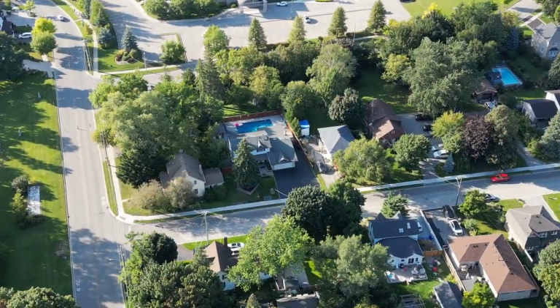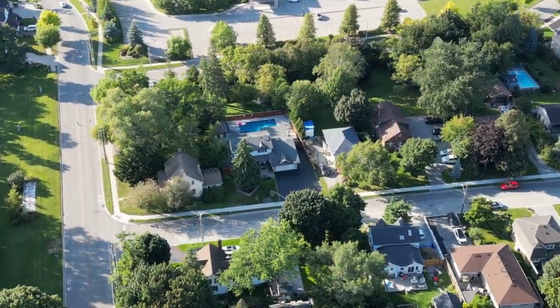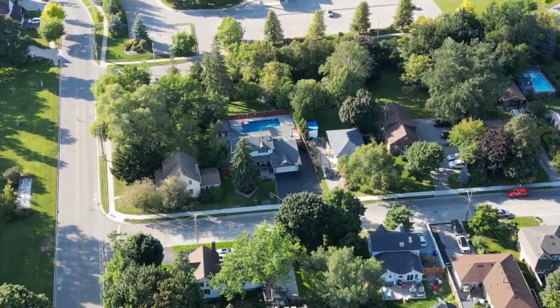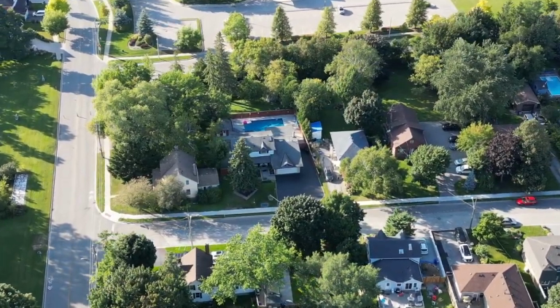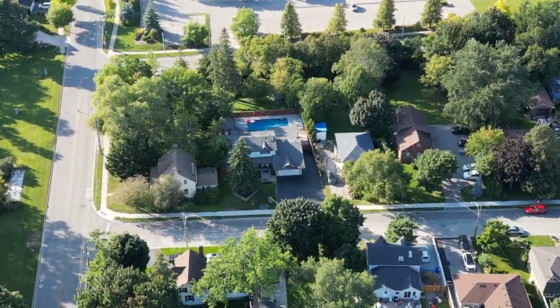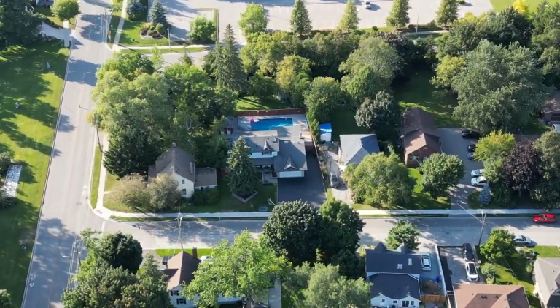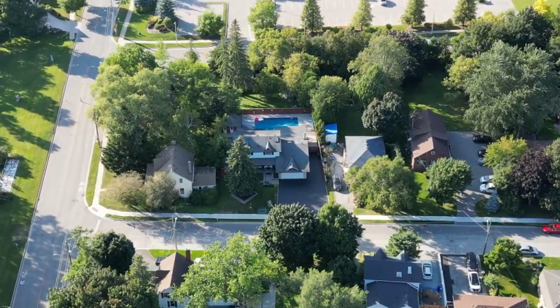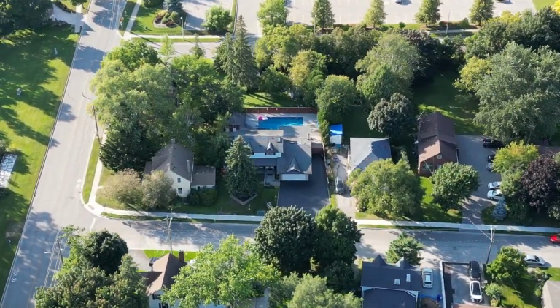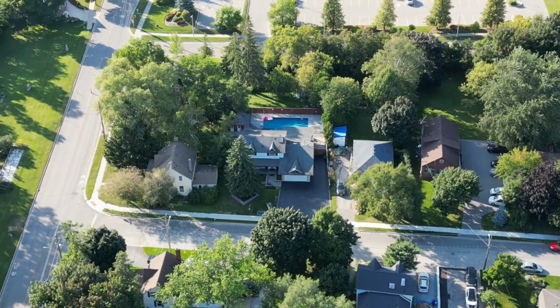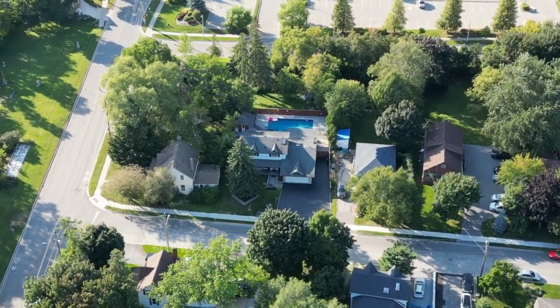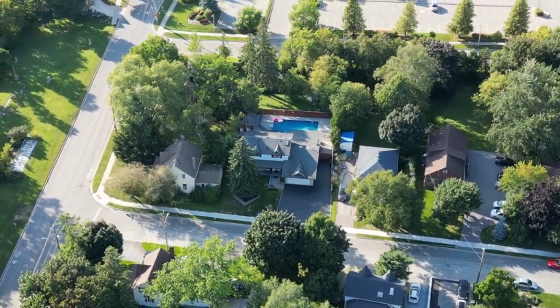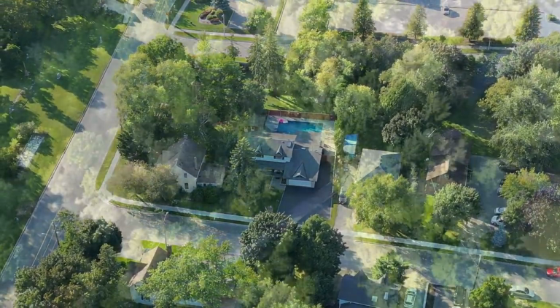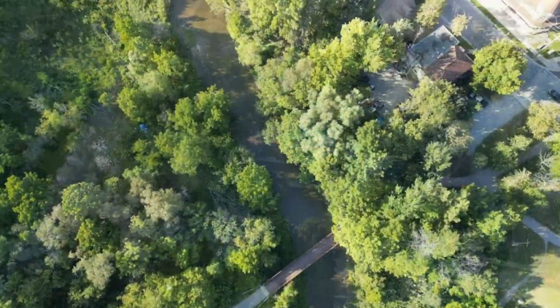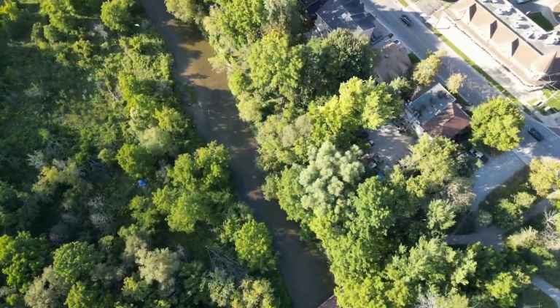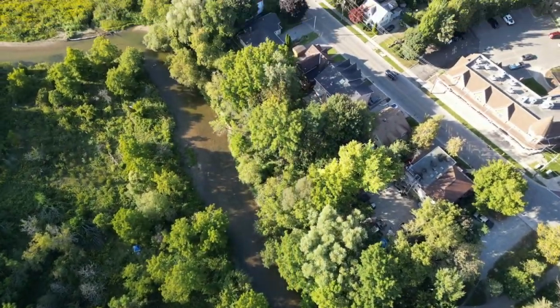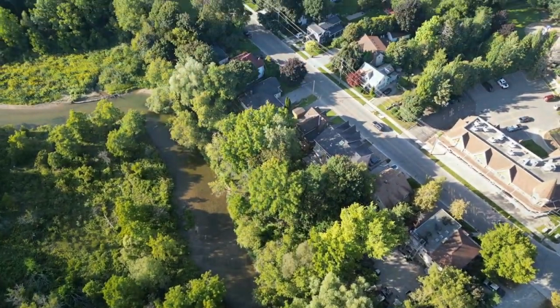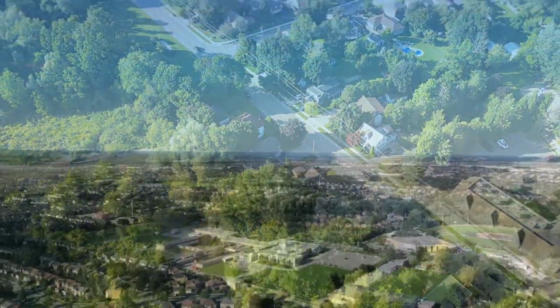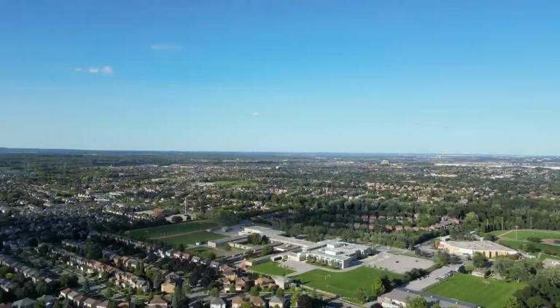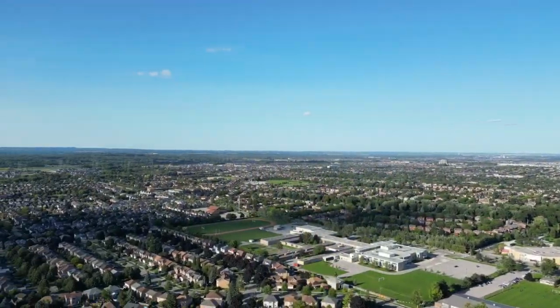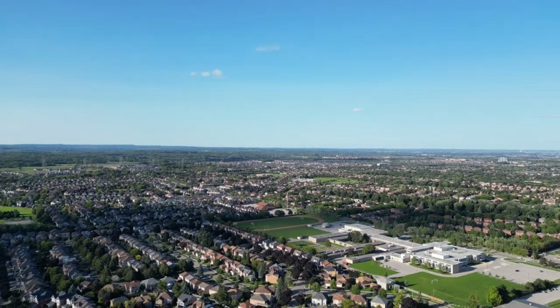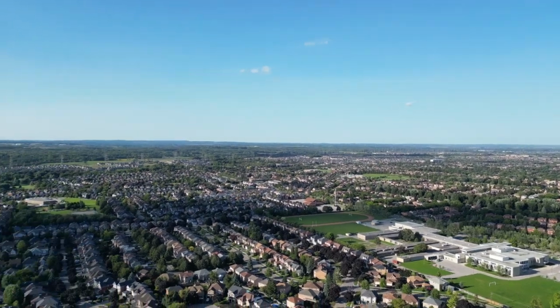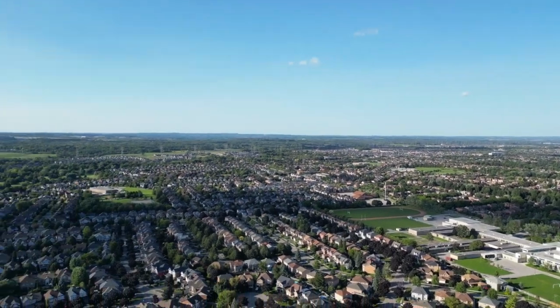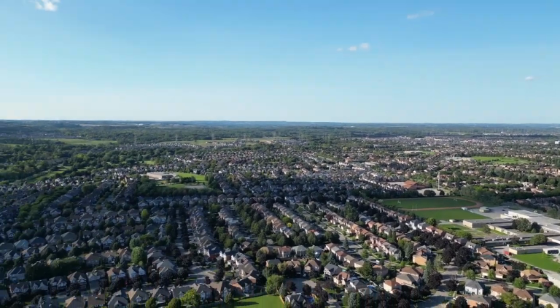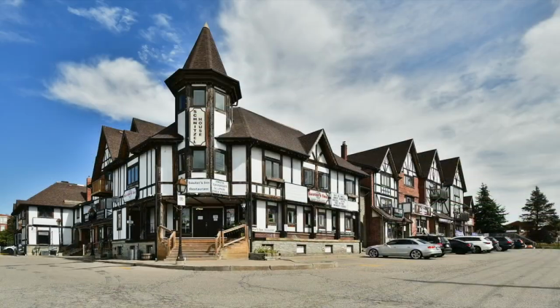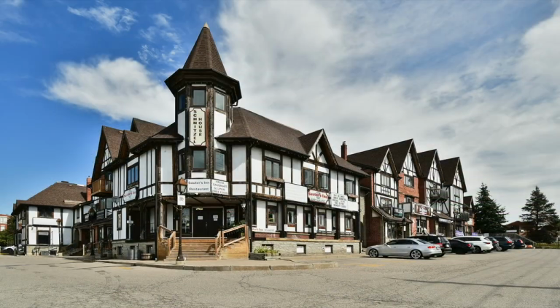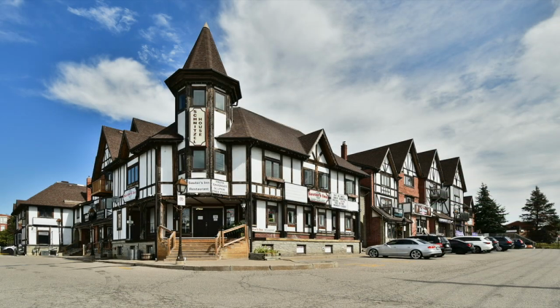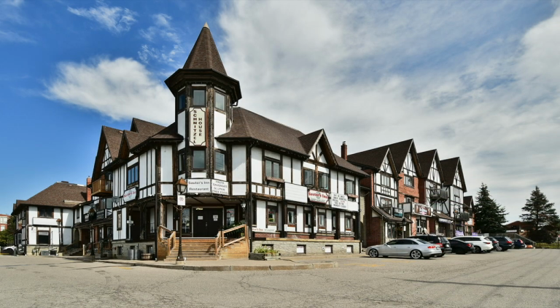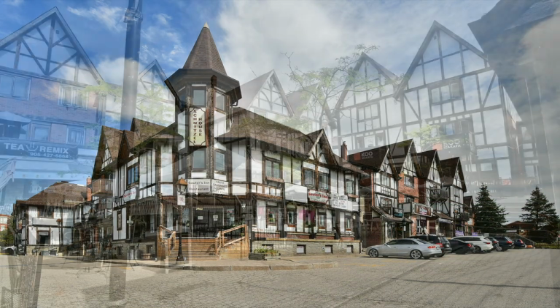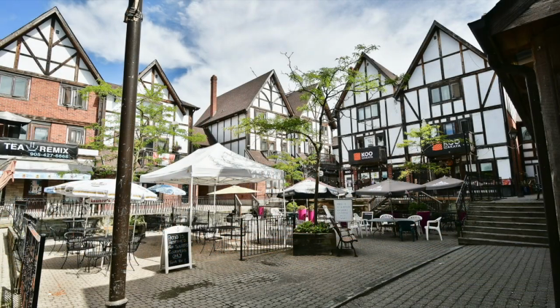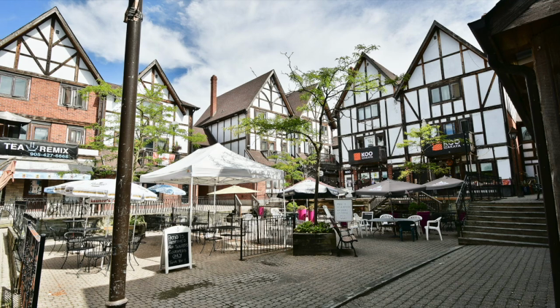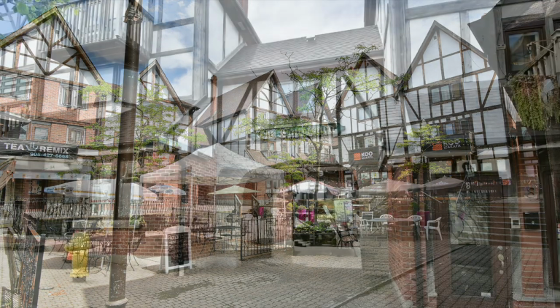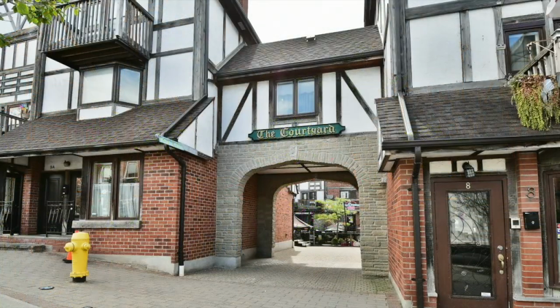Nestled within a fantastic, sought-after community, the home is close to the Duffins Creek Conservation Area and its trail system, schools, public transit, the Riverside Golf Course, and is minutes to the restaurants and boutique shops within historic Pickering Village.